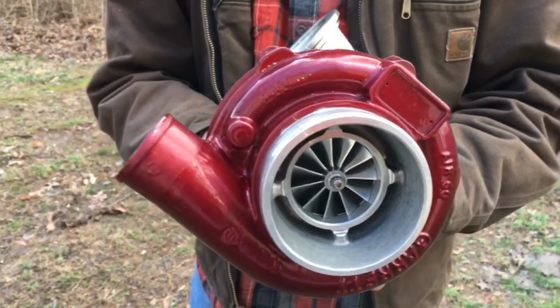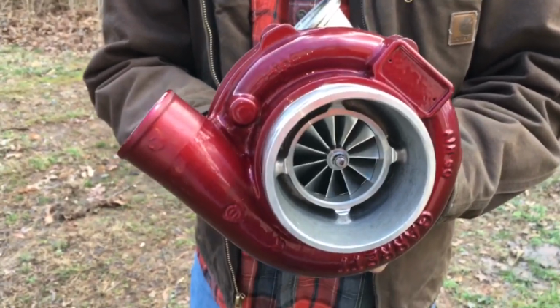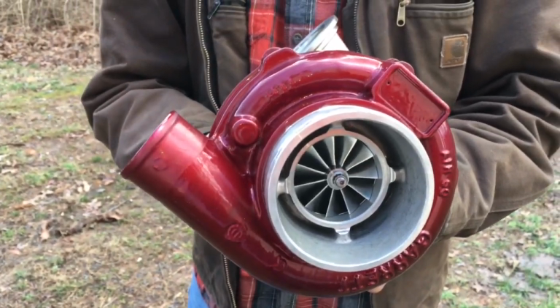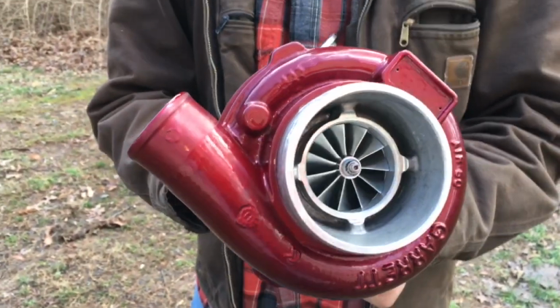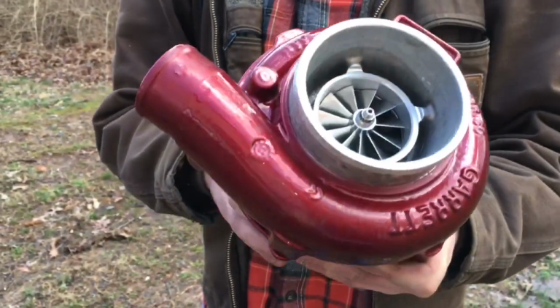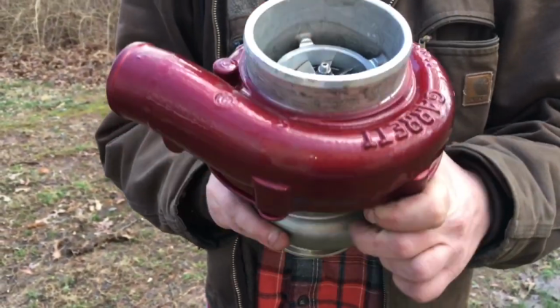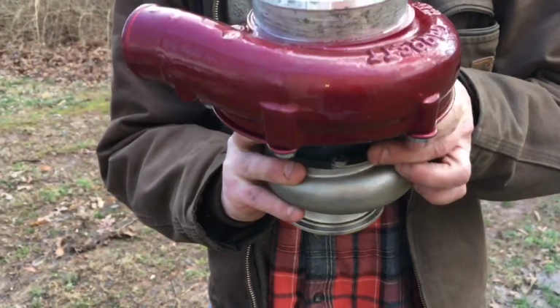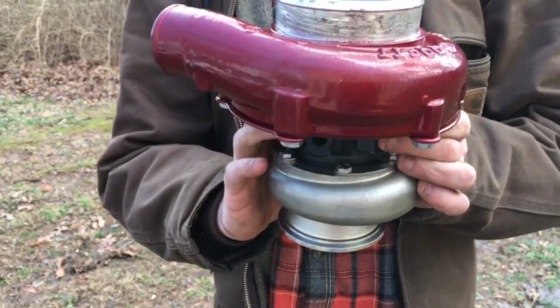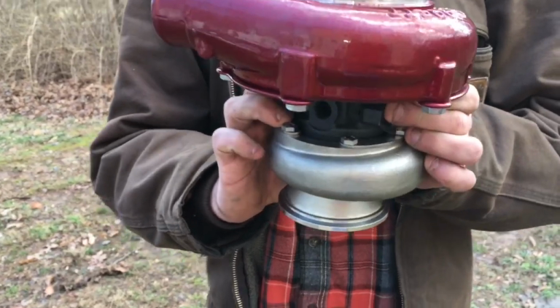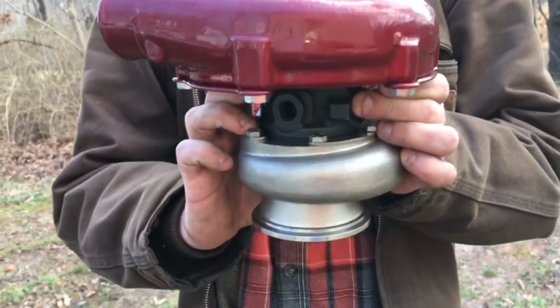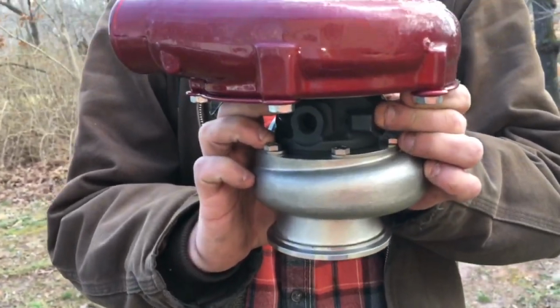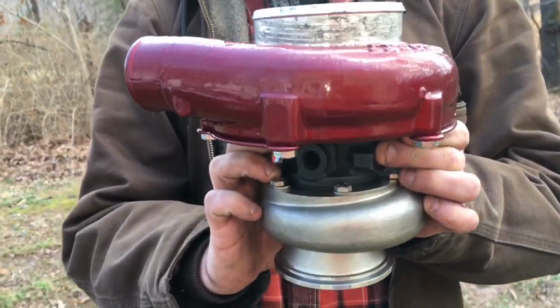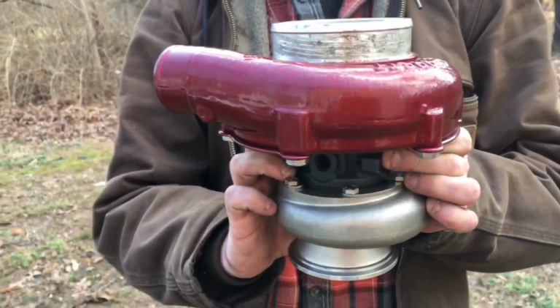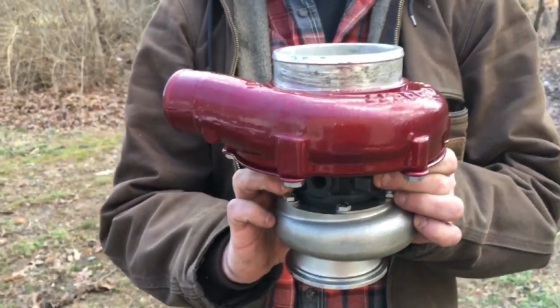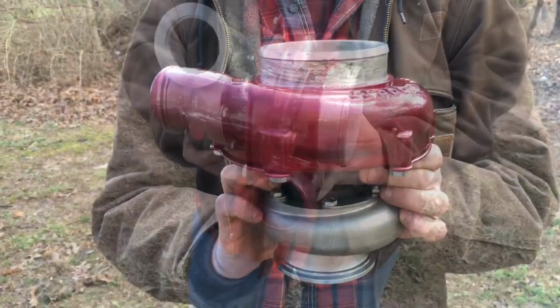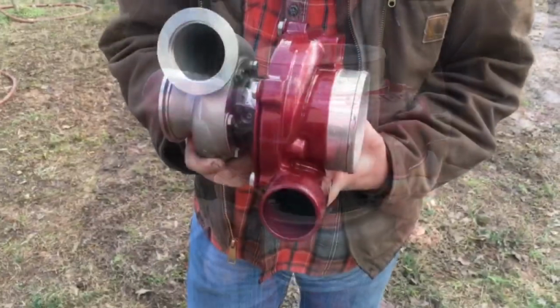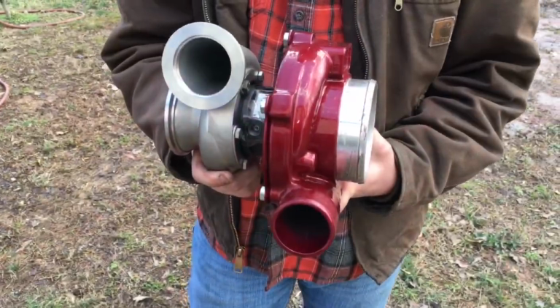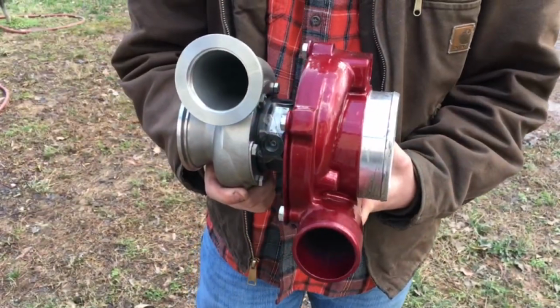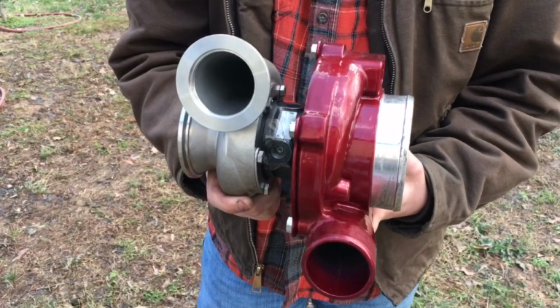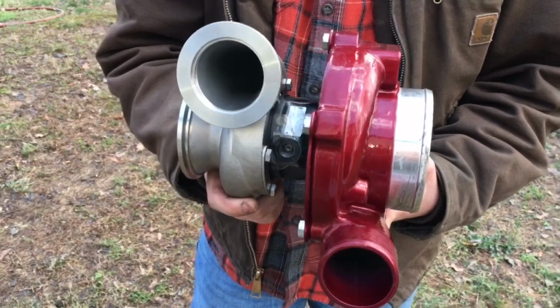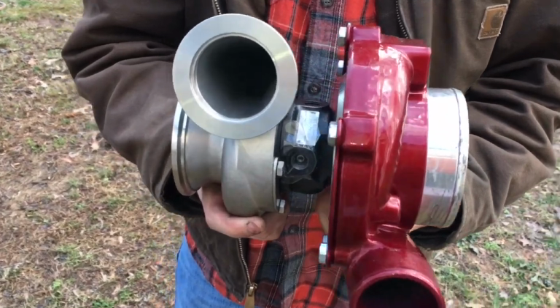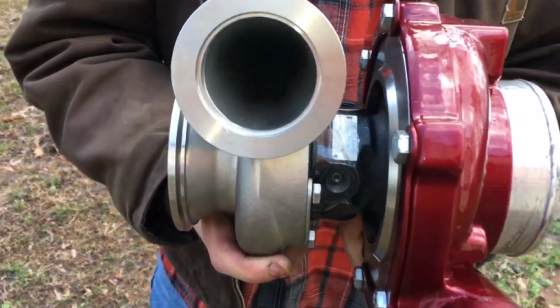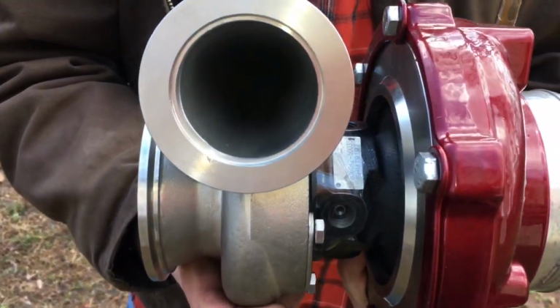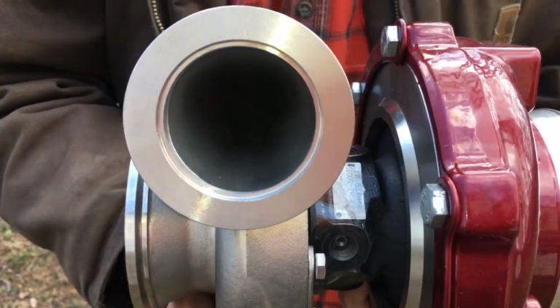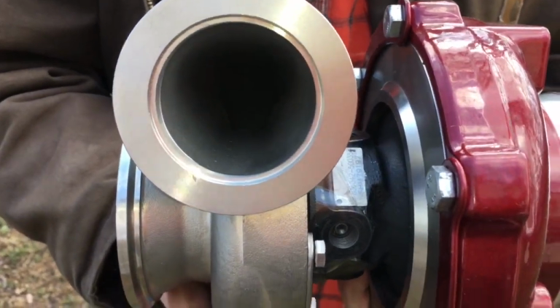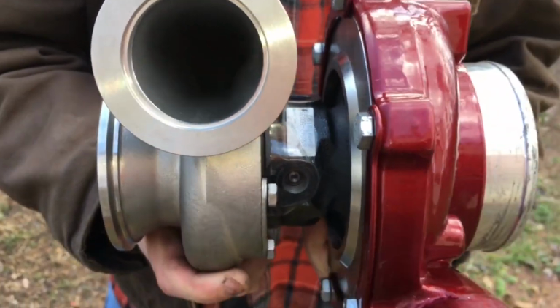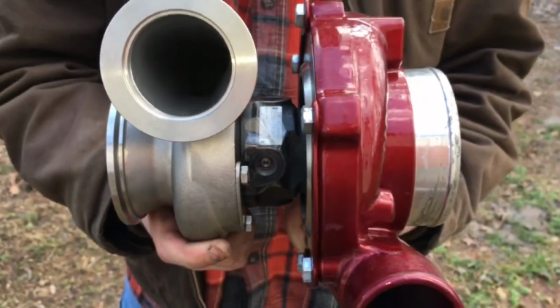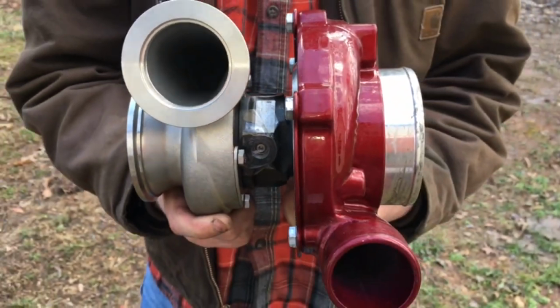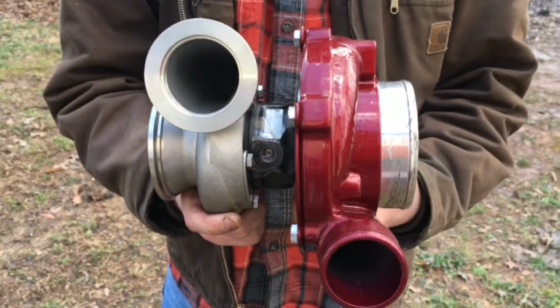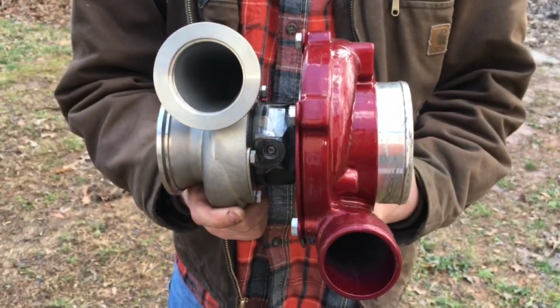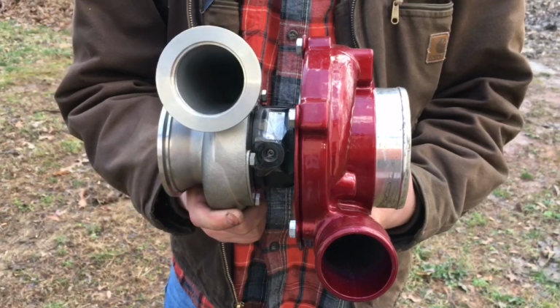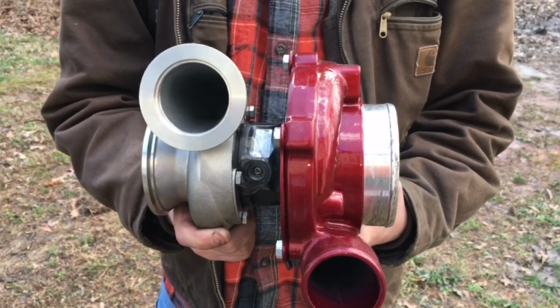If you need replacement parts or a rebuild kit for this turbo, I'll link to those — it's the same parts we use in our own rebuilds. If you want us to do the rebuild, you can contact us at TurbolabAmerica@gmail.com.